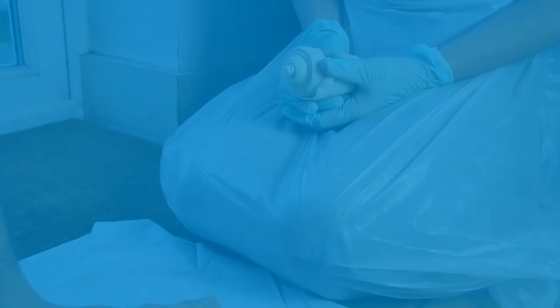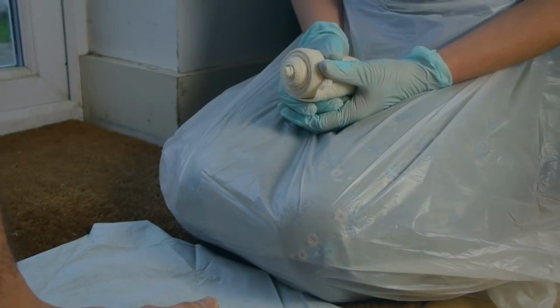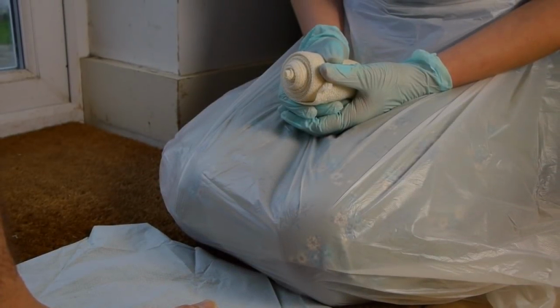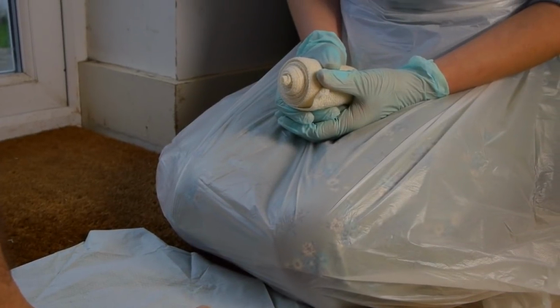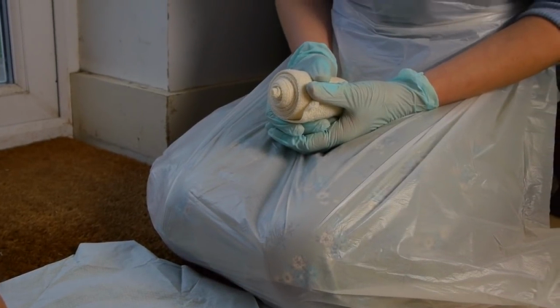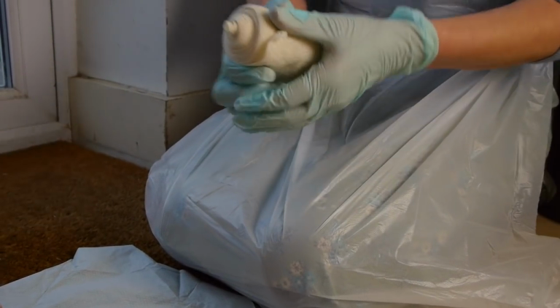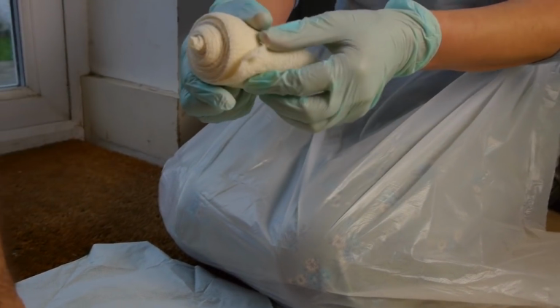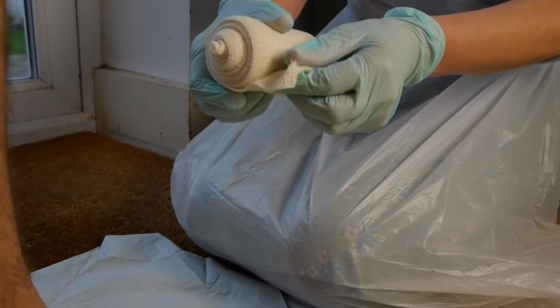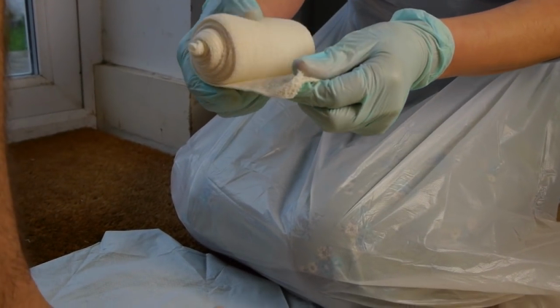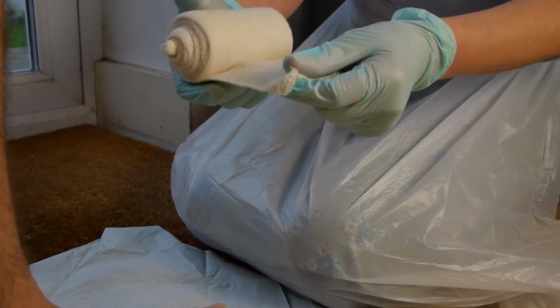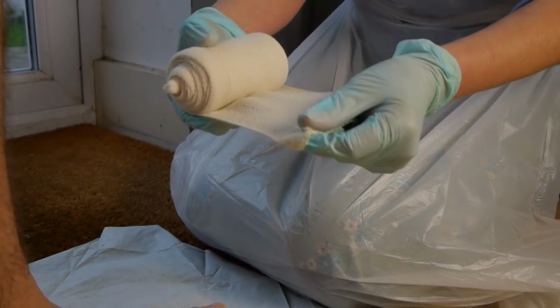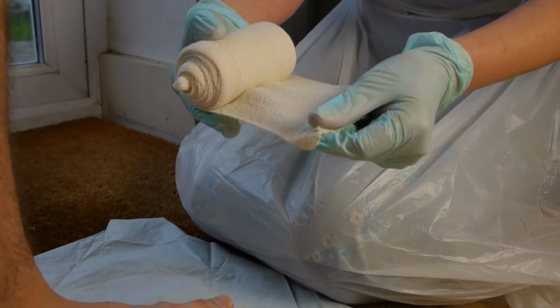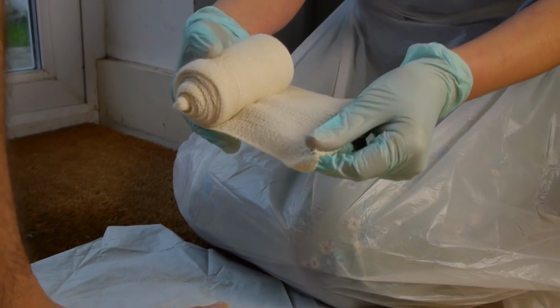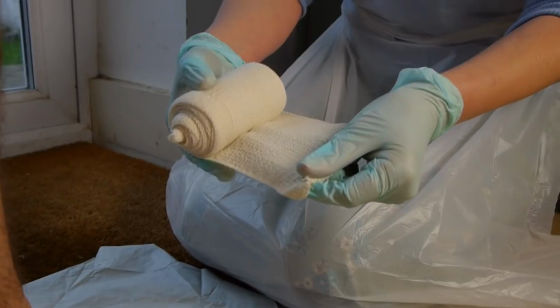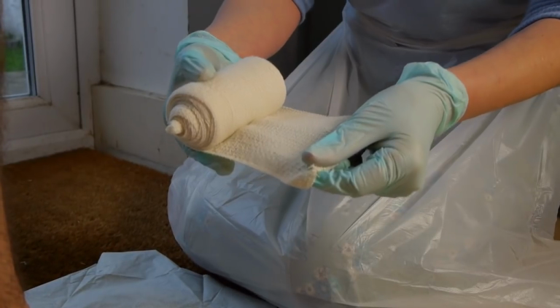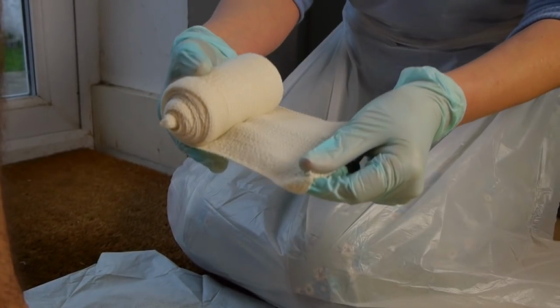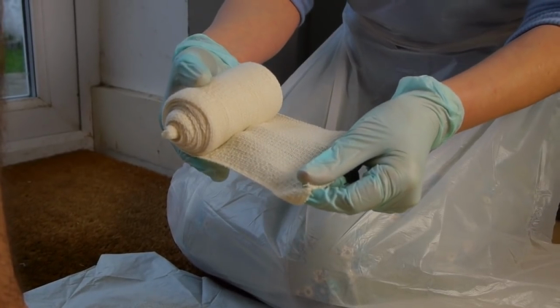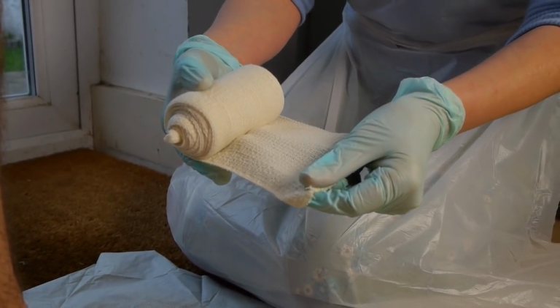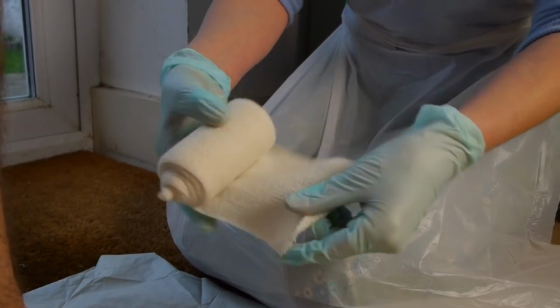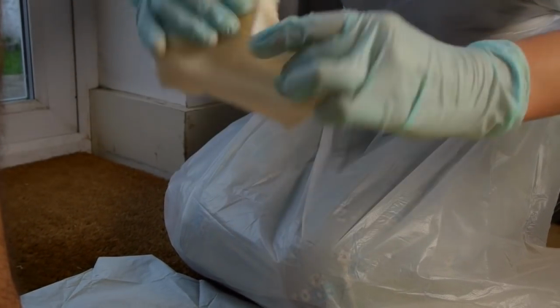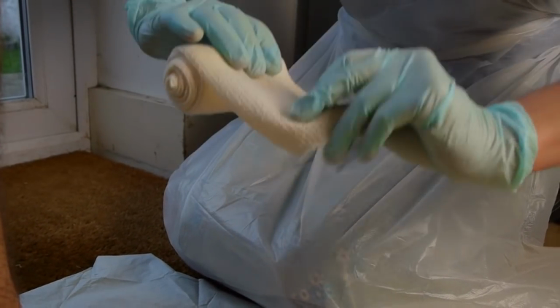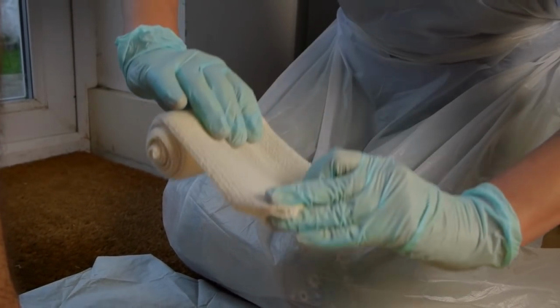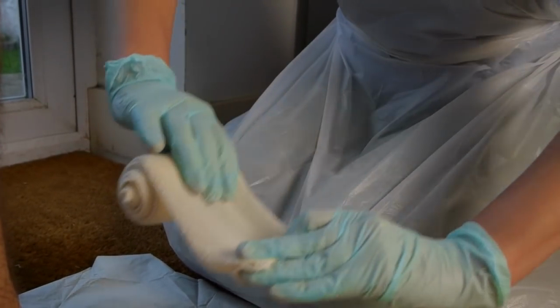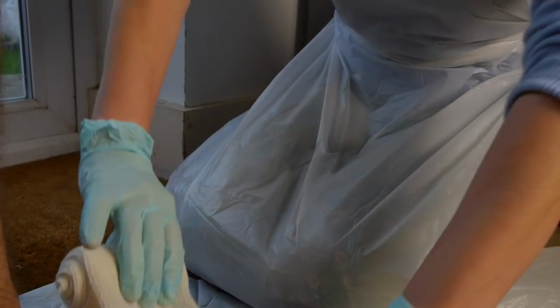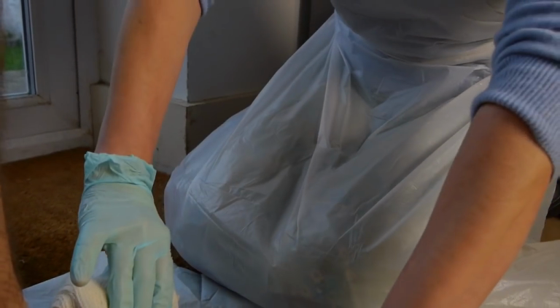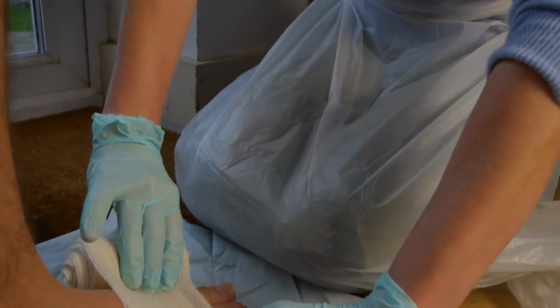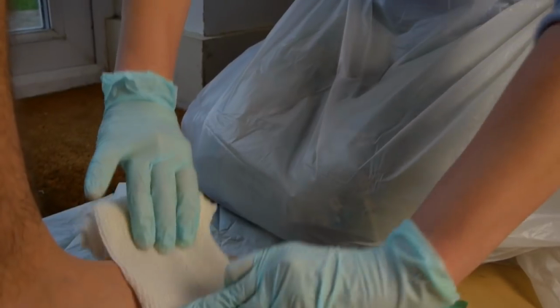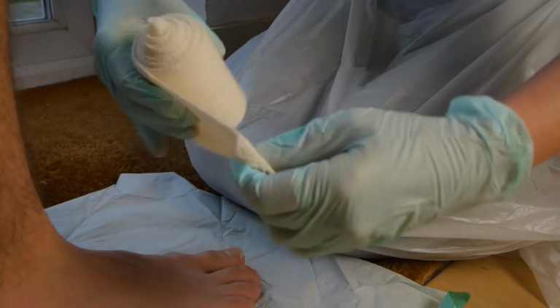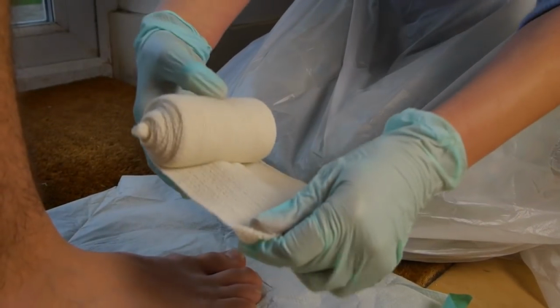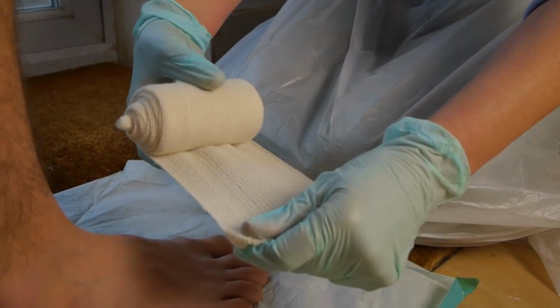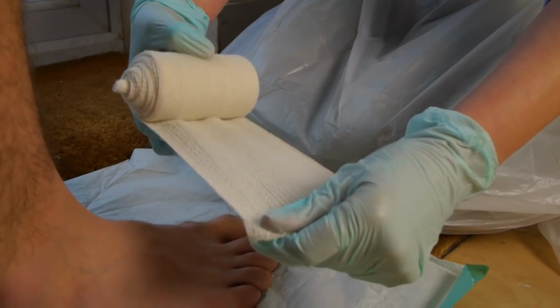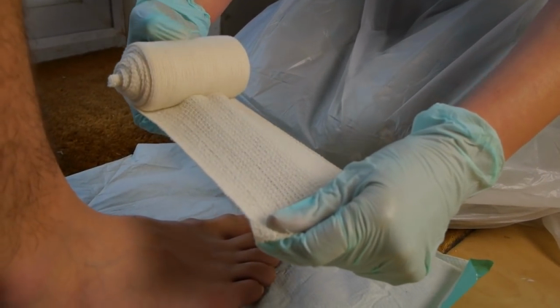First, take your bandage and make sure that you've got it at the correct angle, which is this way, not this way, so that it's easier to unravel.